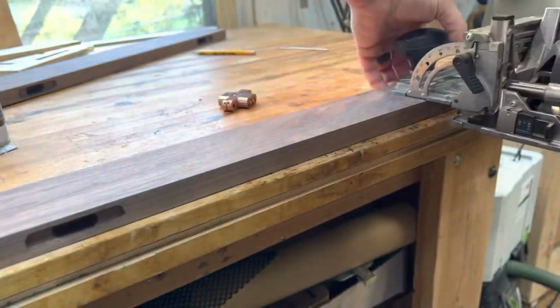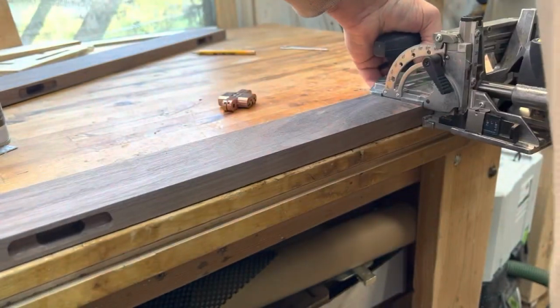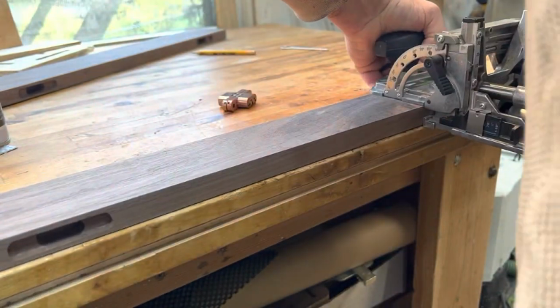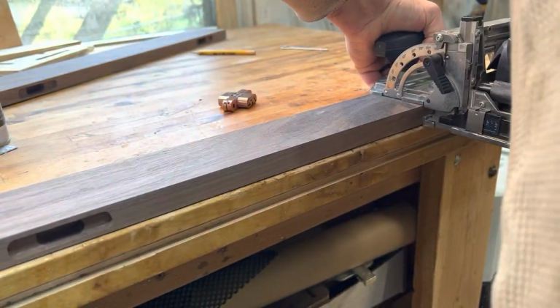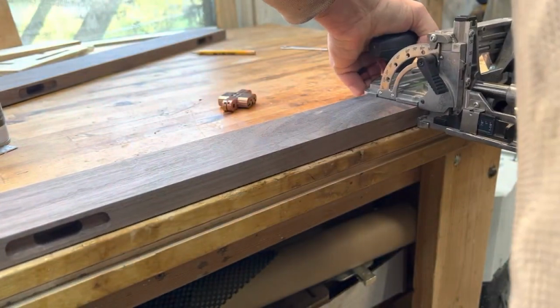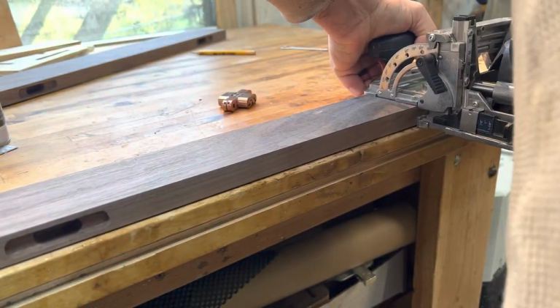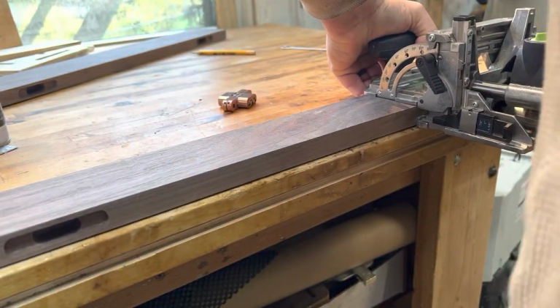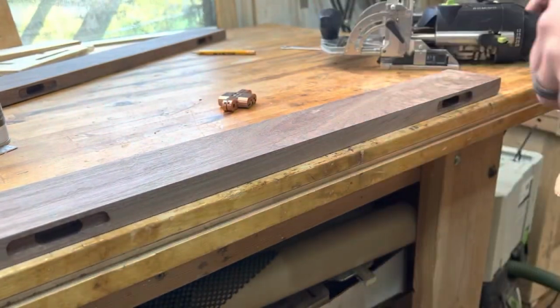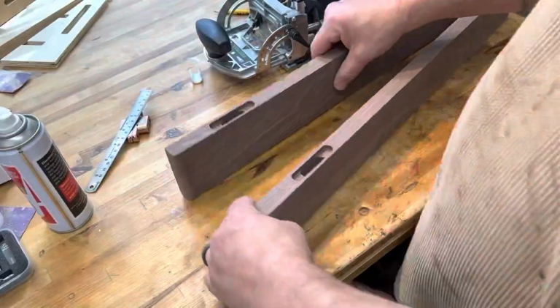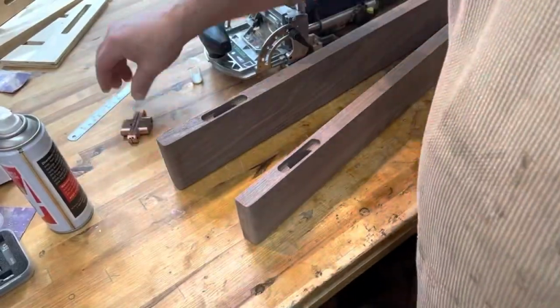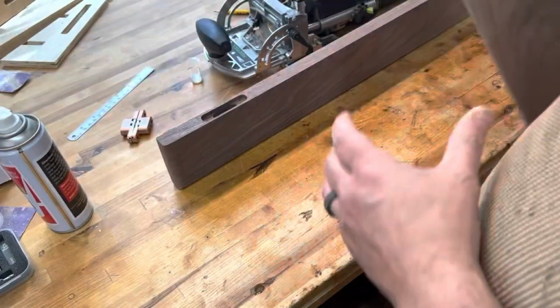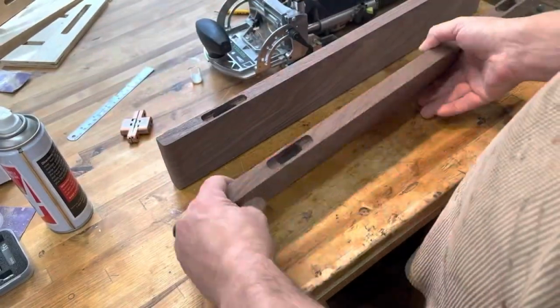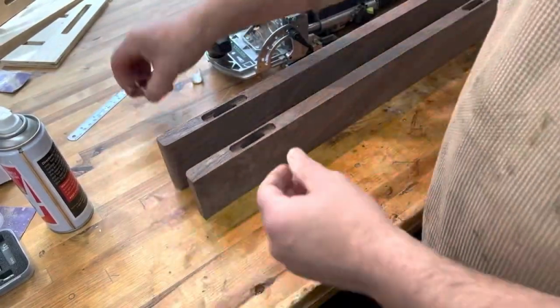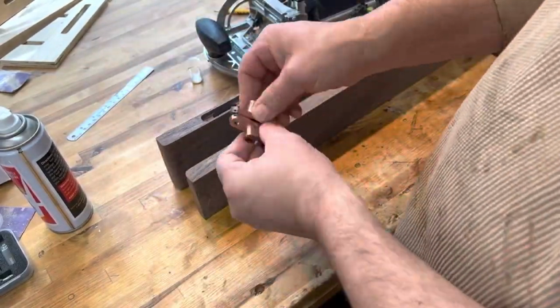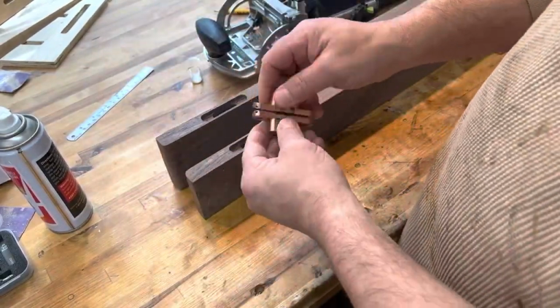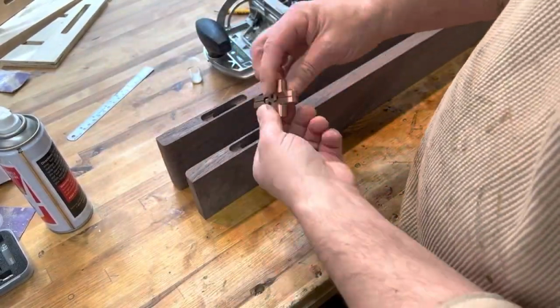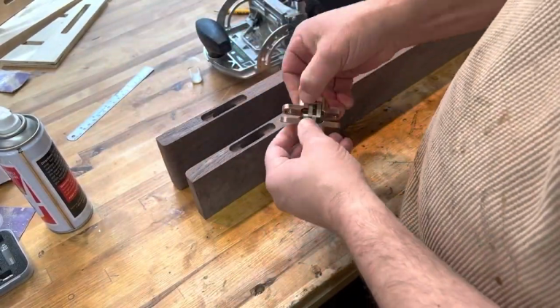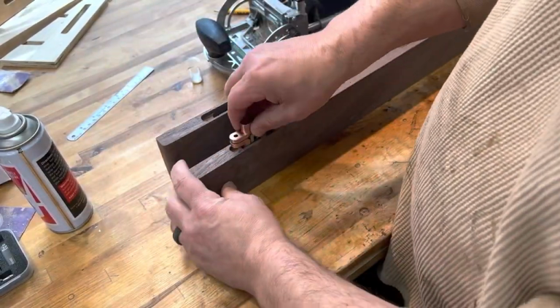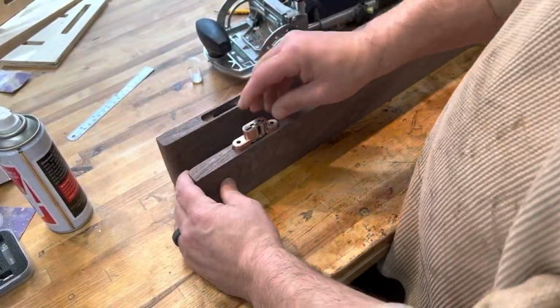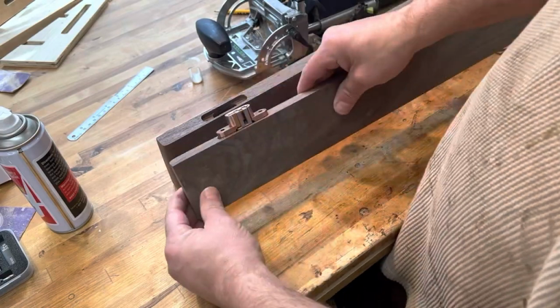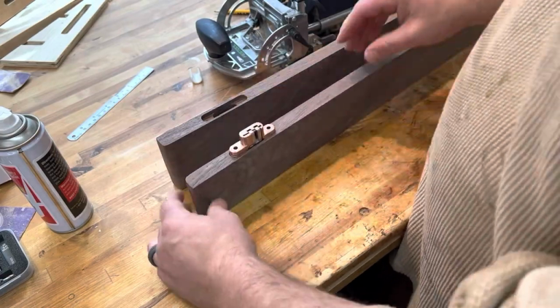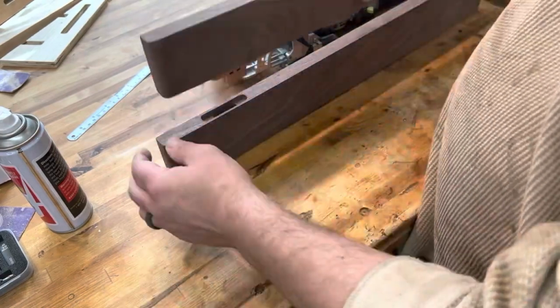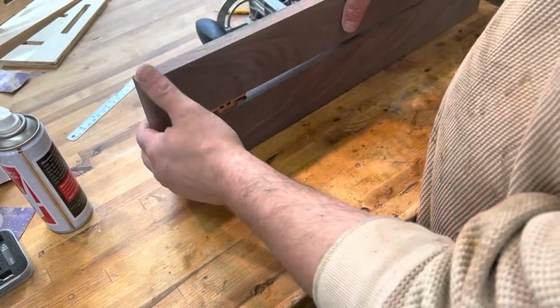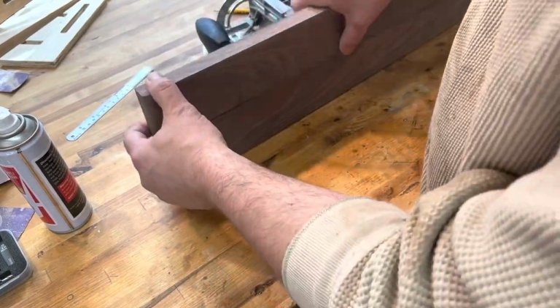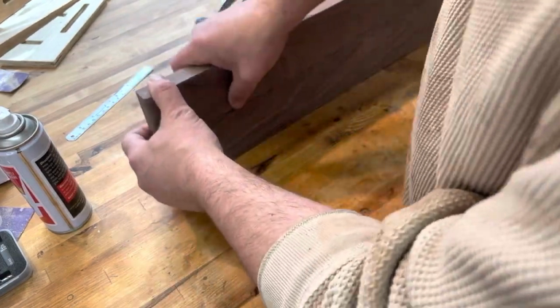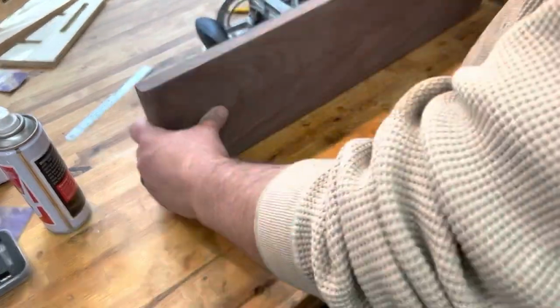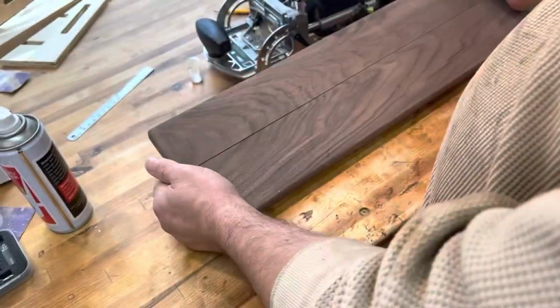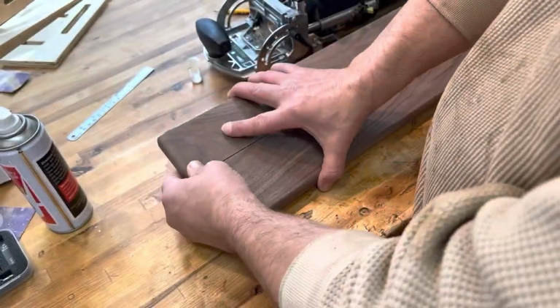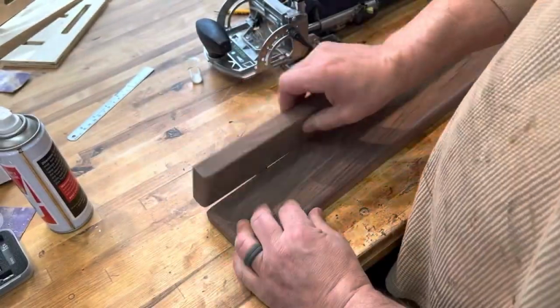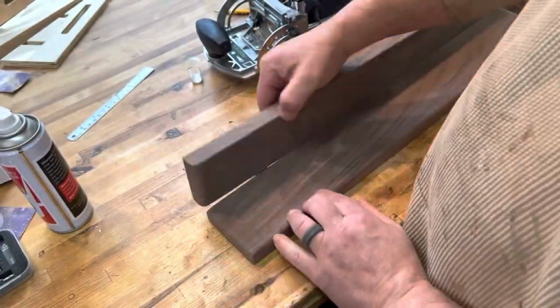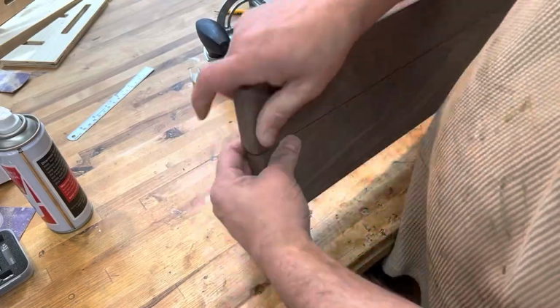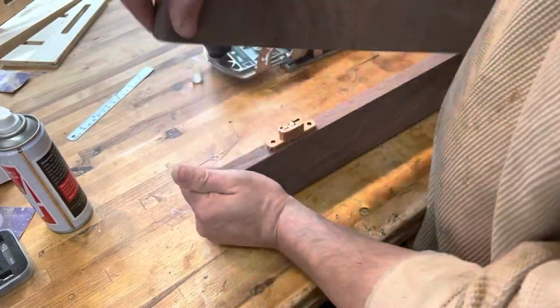Obviously I repeated this for all four pieces so that I had matching sides. You can see my test fit here with the two pieces. I didn't actually screw it in place at this point because I still want to finish up everything, but the pieces went together very nicely and everything fits together well.